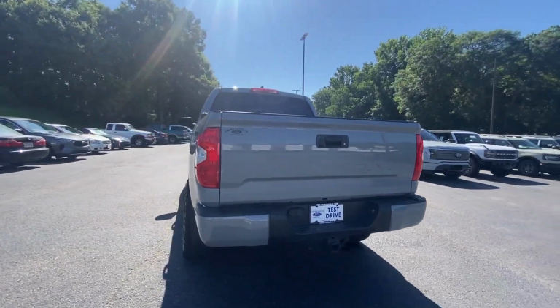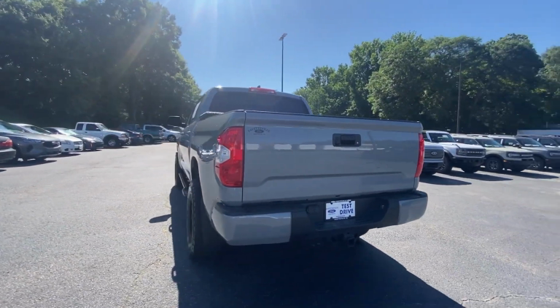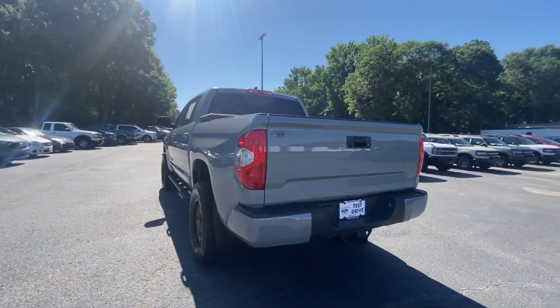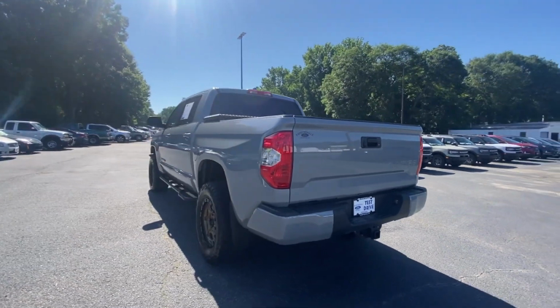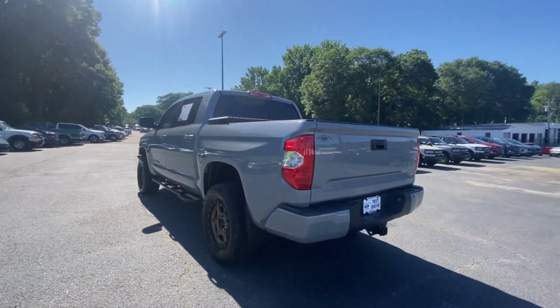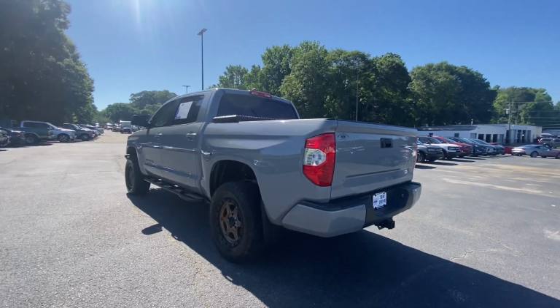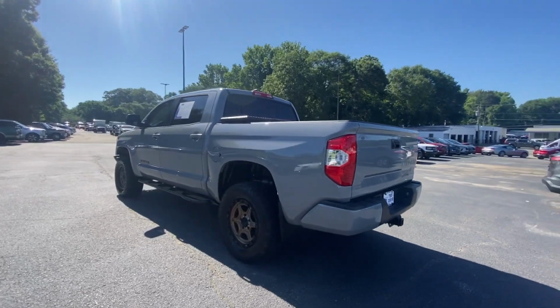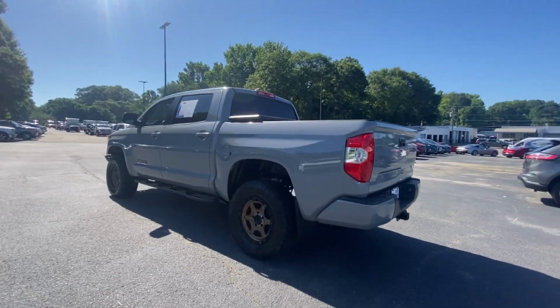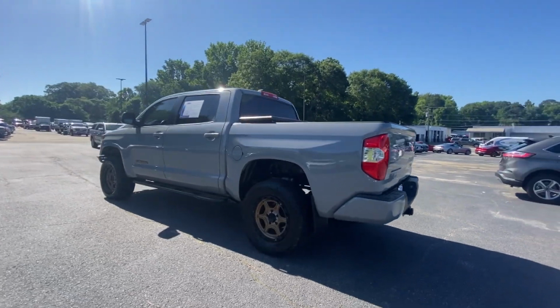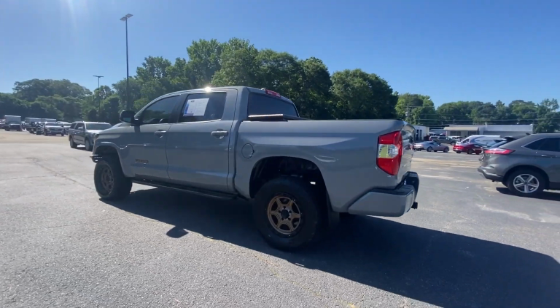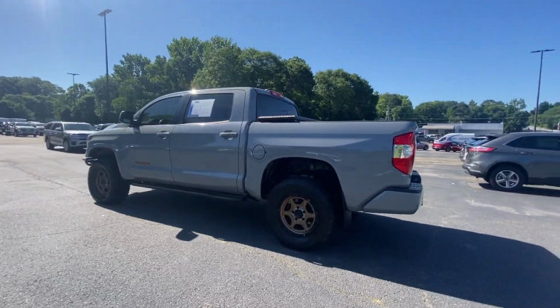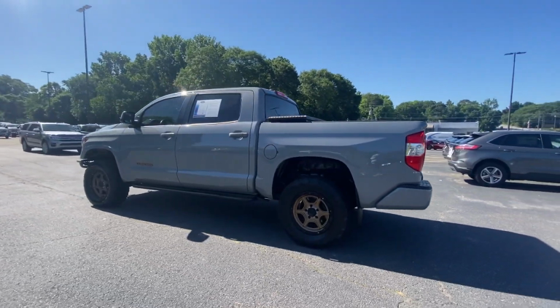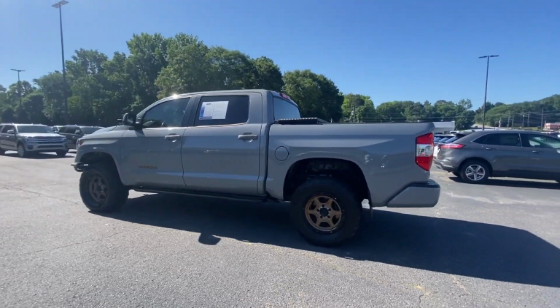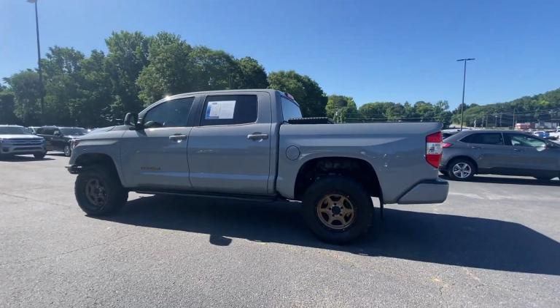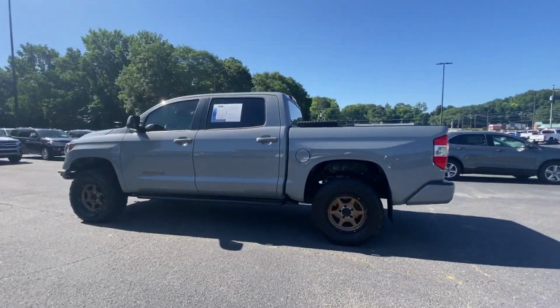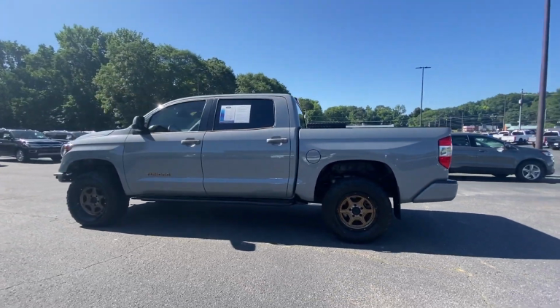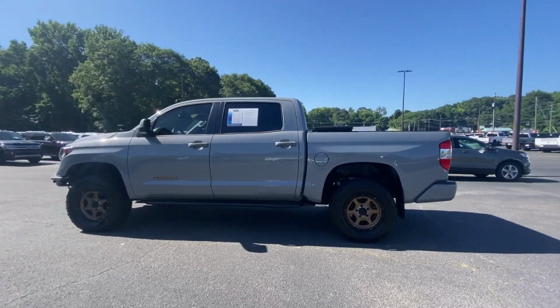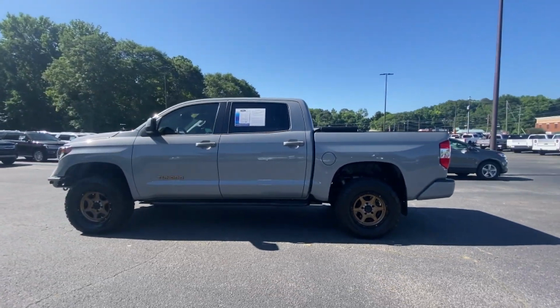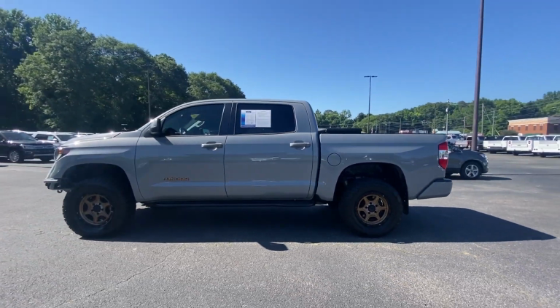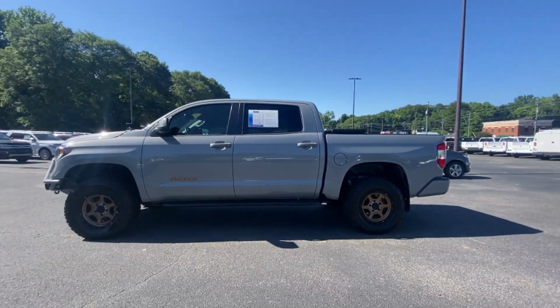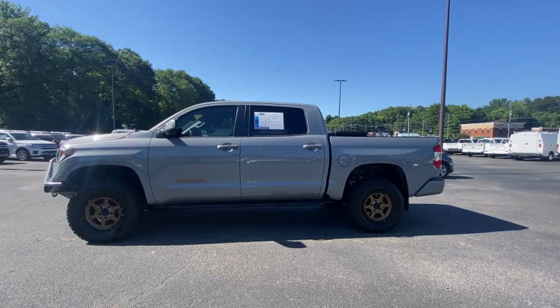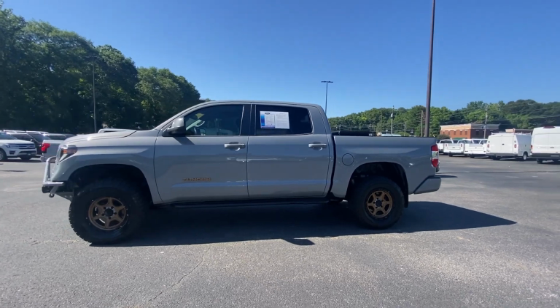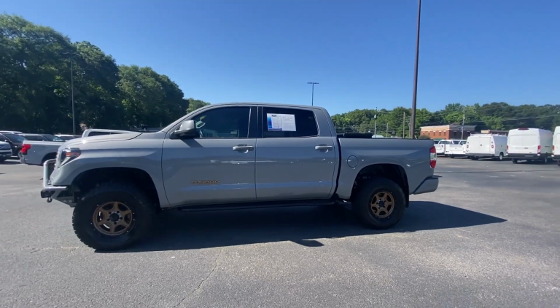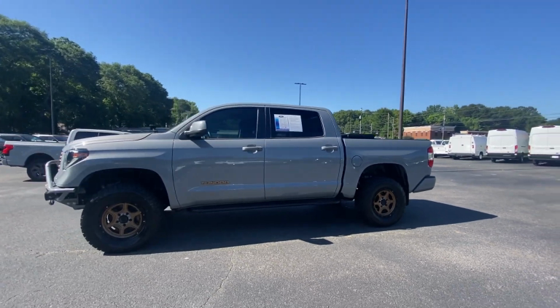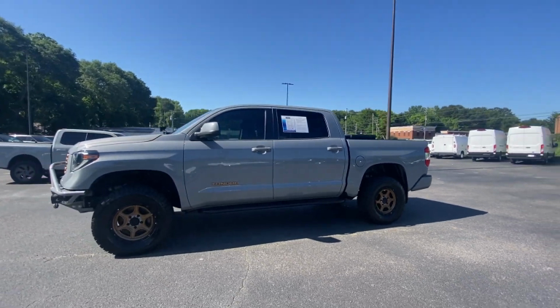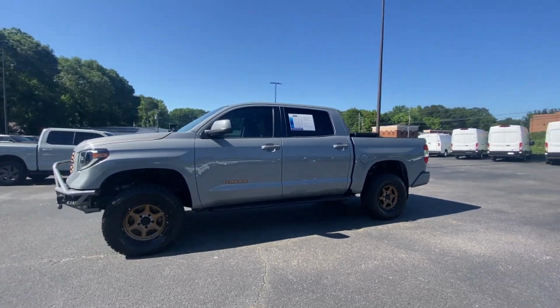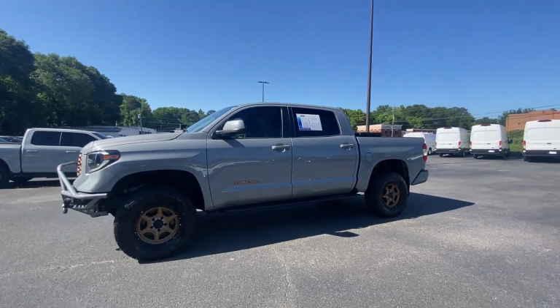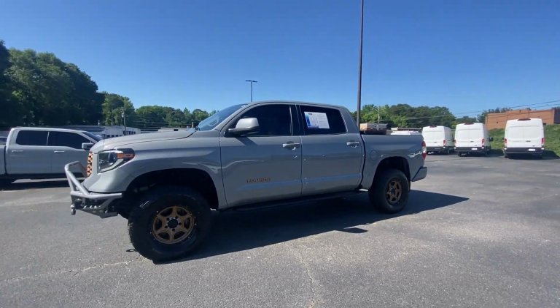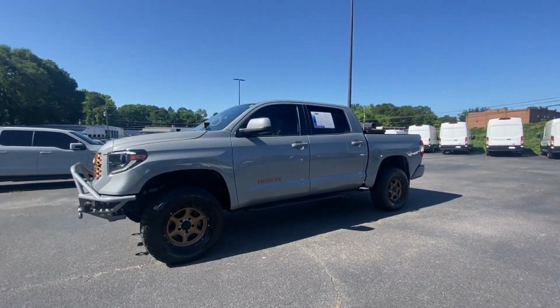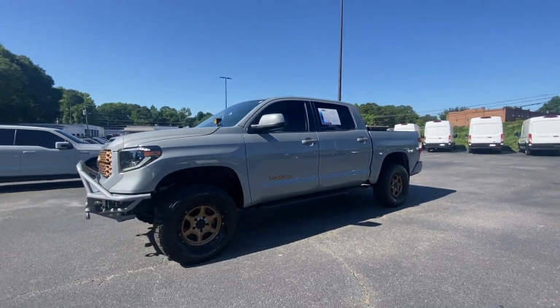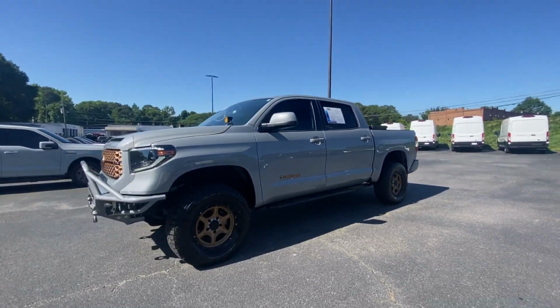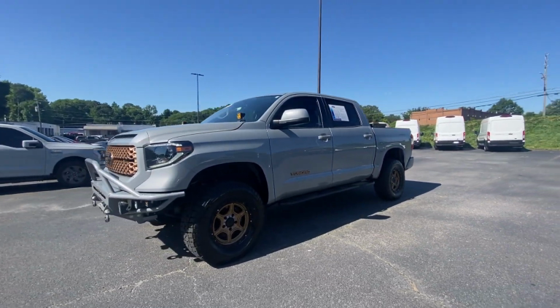These are just some of the great options this vehicle comes with: Apple CarPlay and/or Android Auto, navigation system, keyless entry, fog lamps, and backup camera.